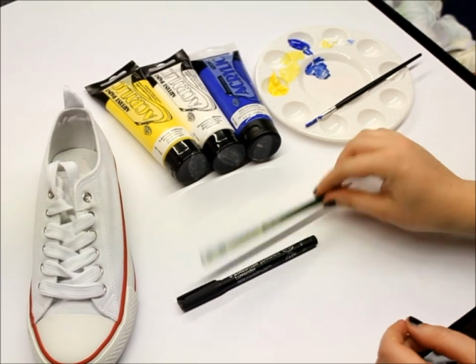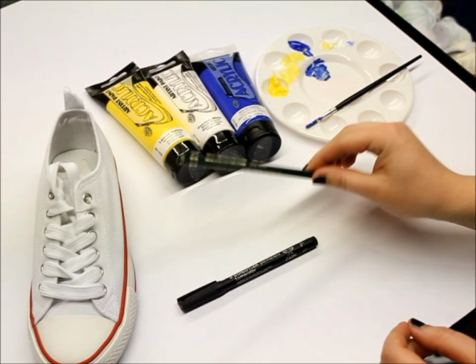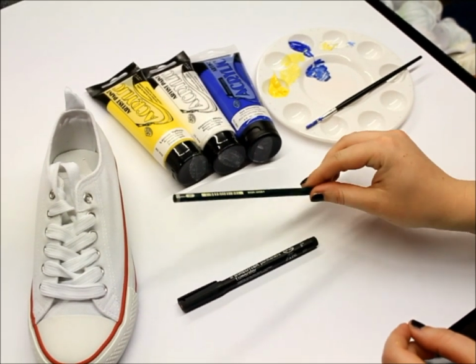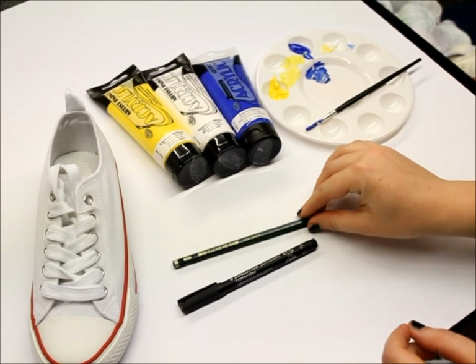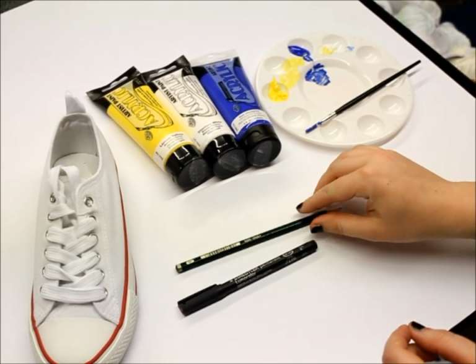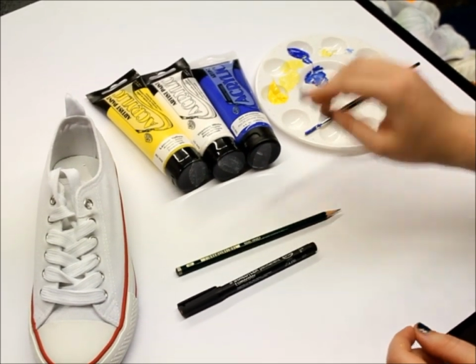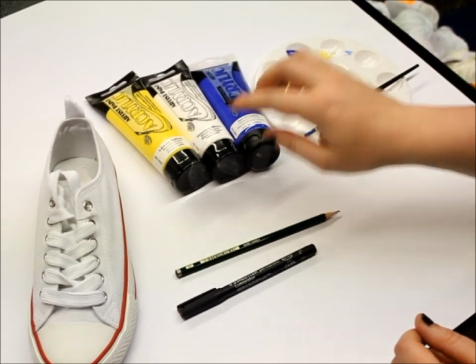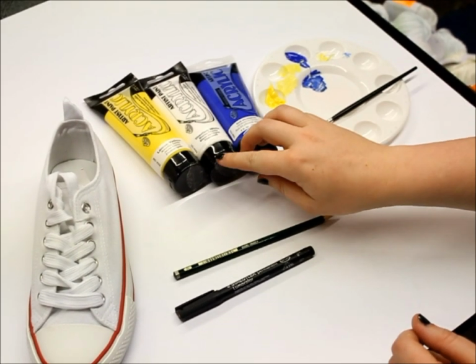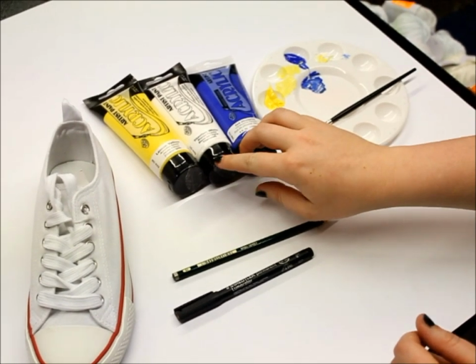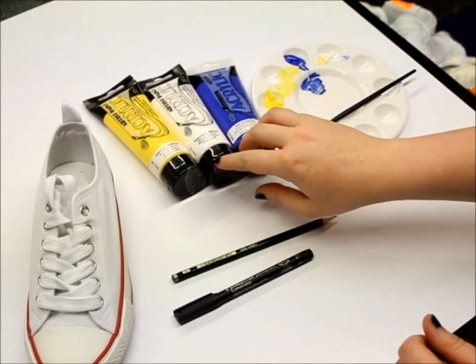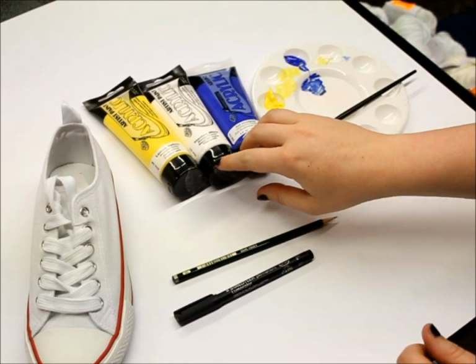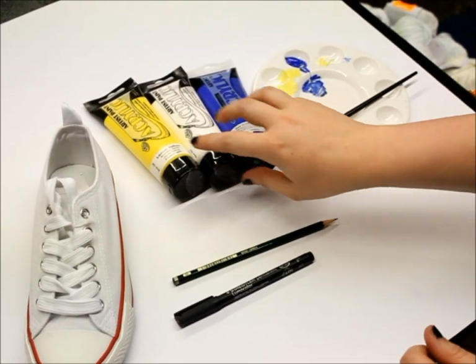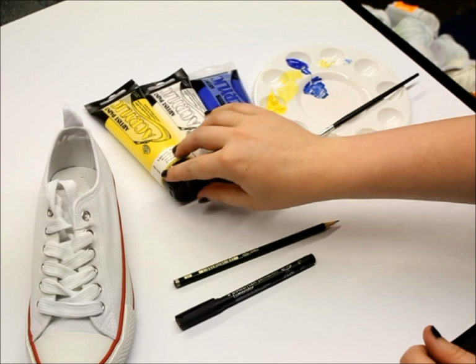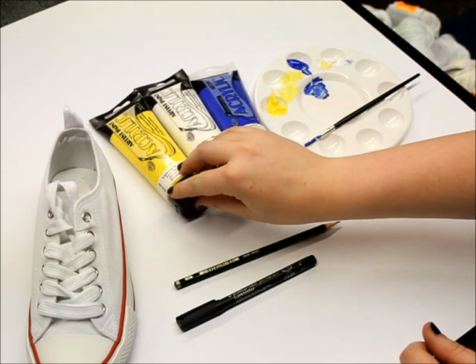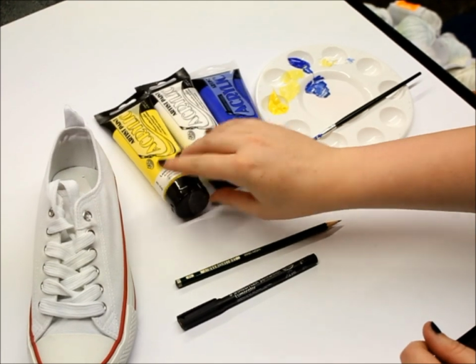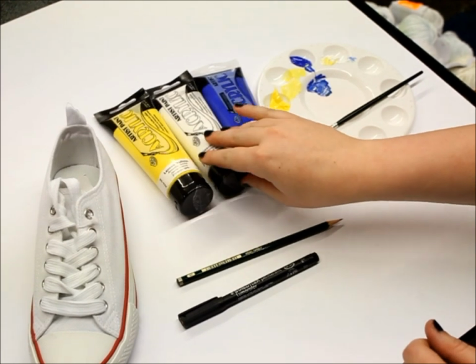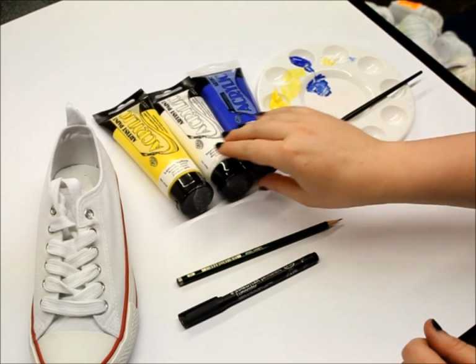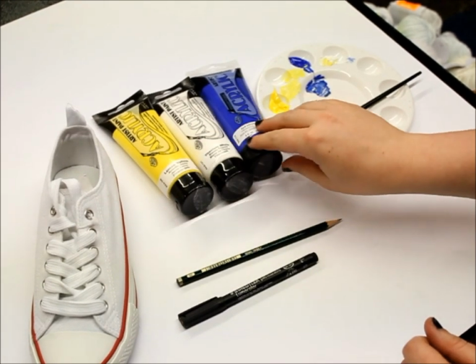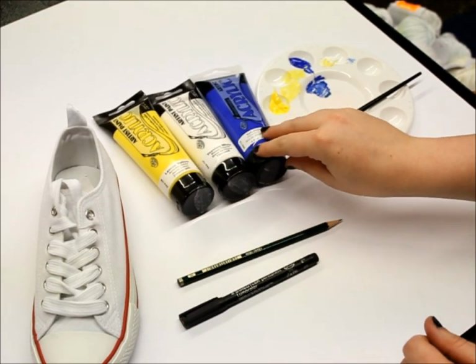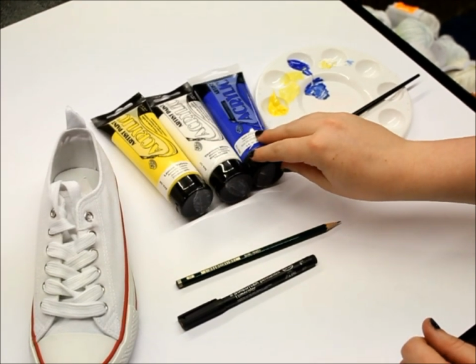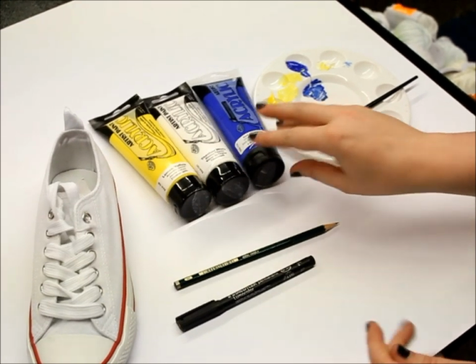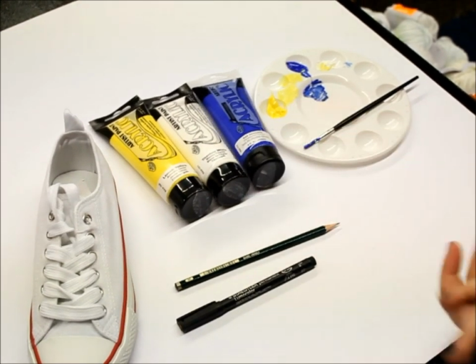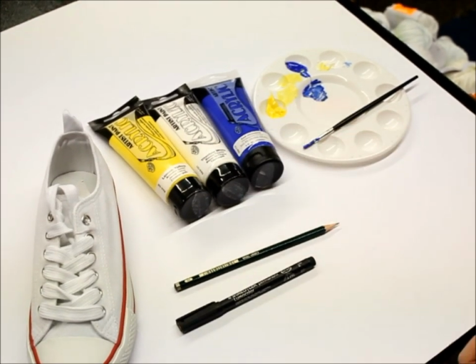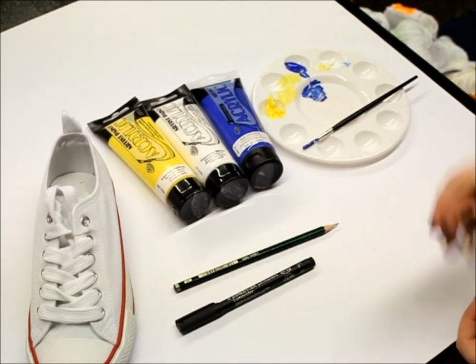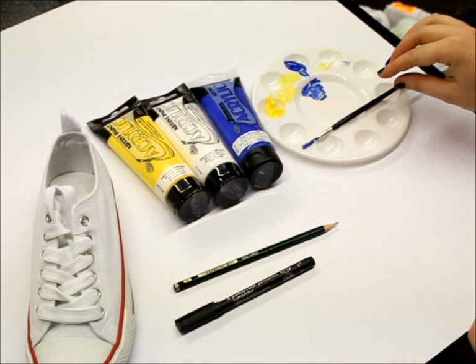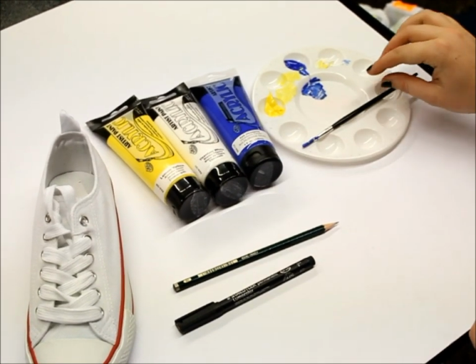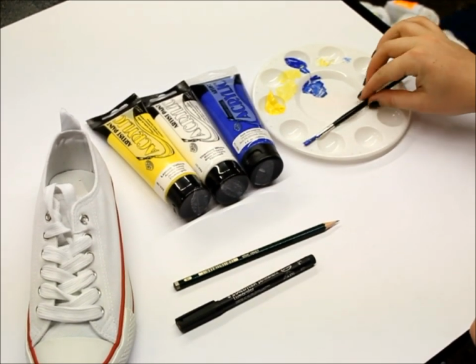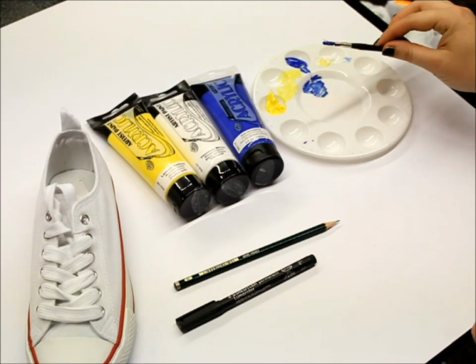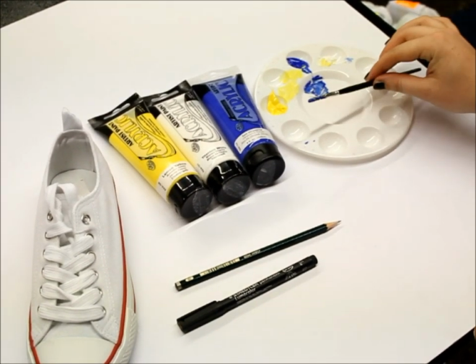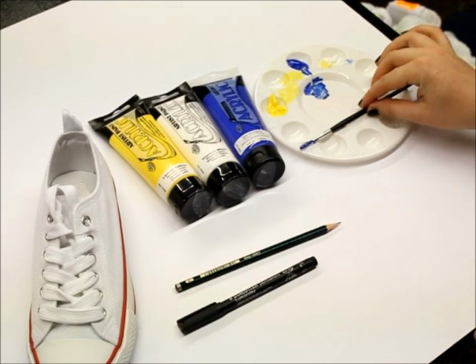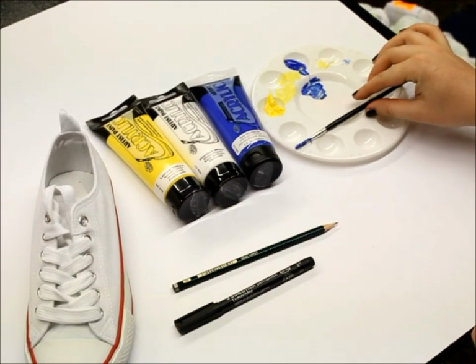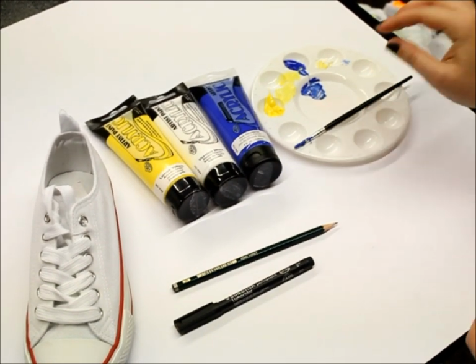You'll also need a pencil, some acrylic paint so that it will stay on the shoe and won't run off in the rain, a paintbrush, and a palette.